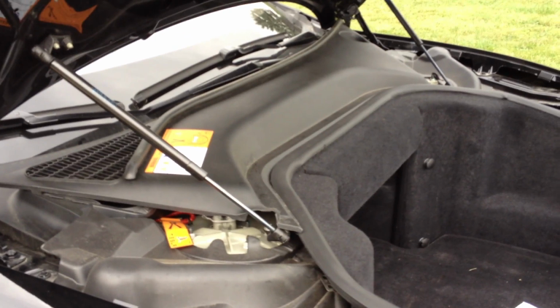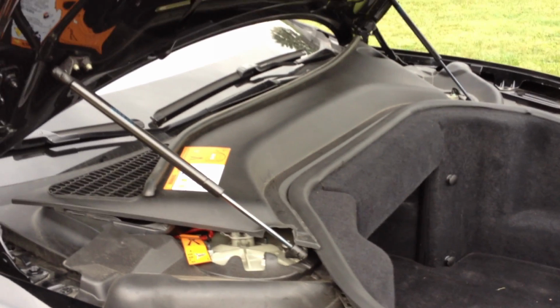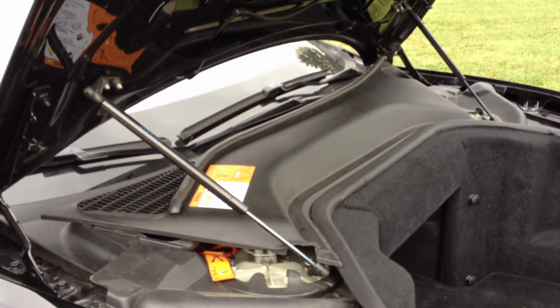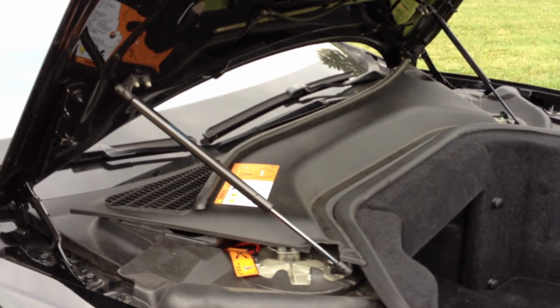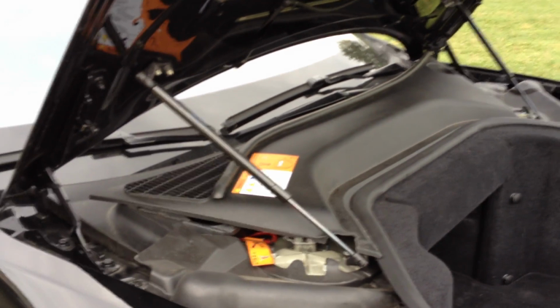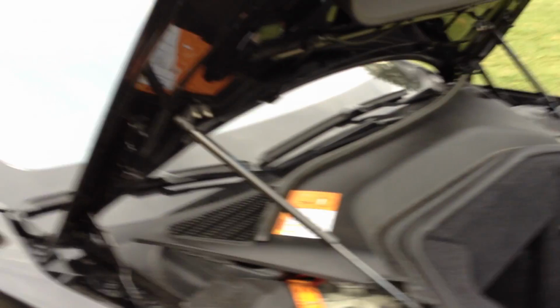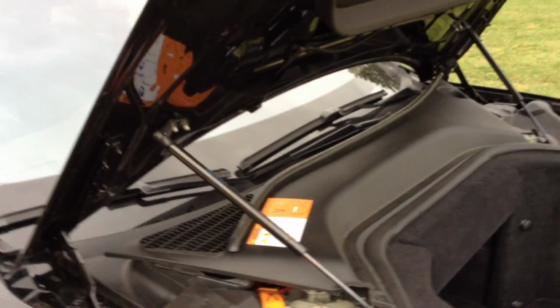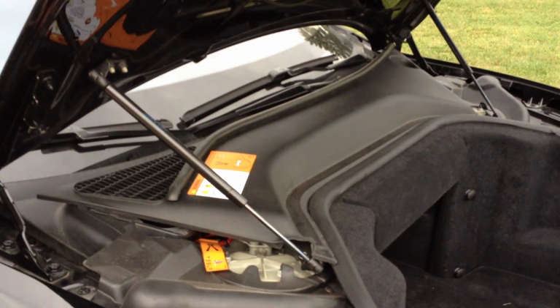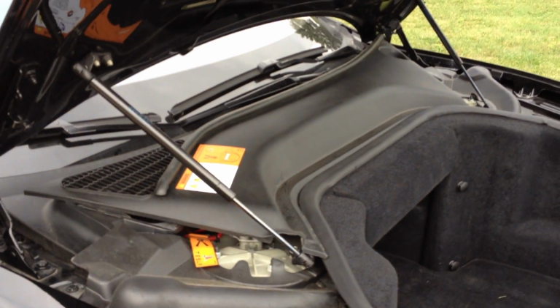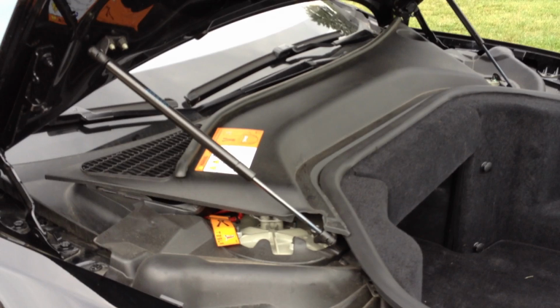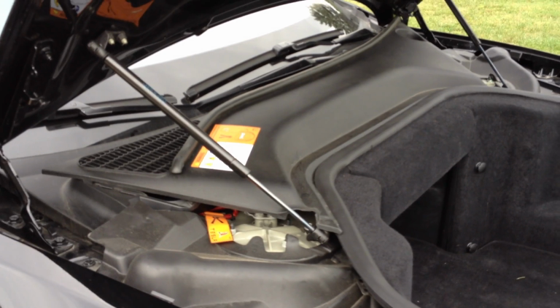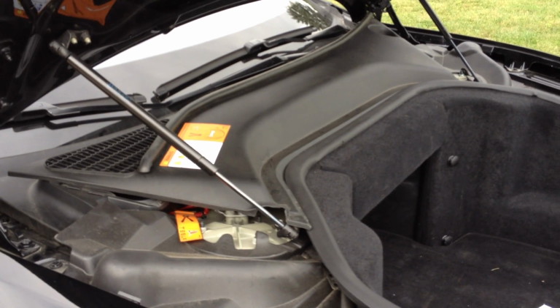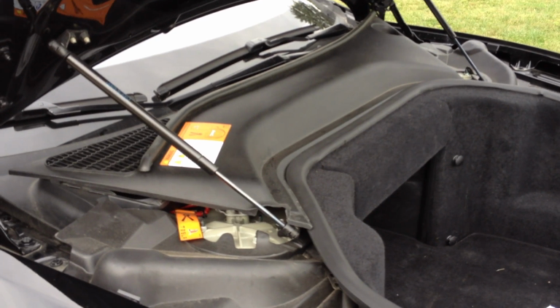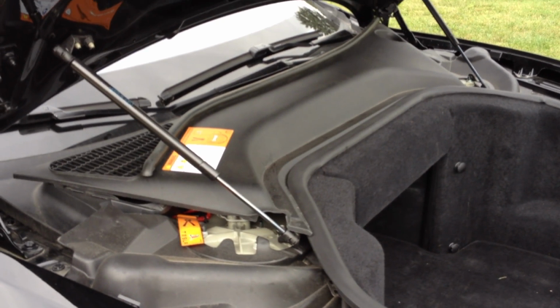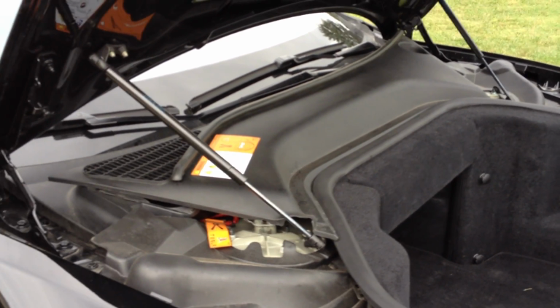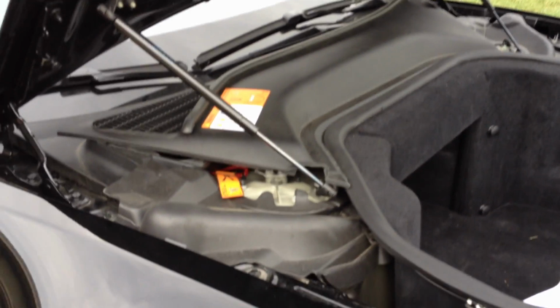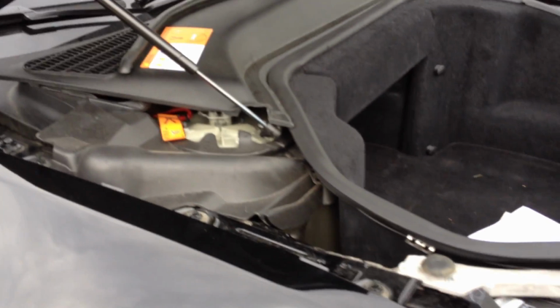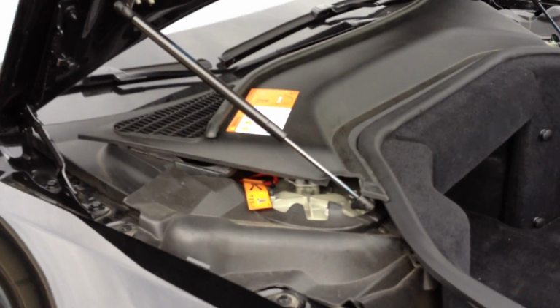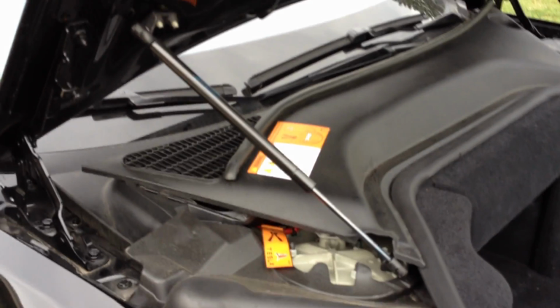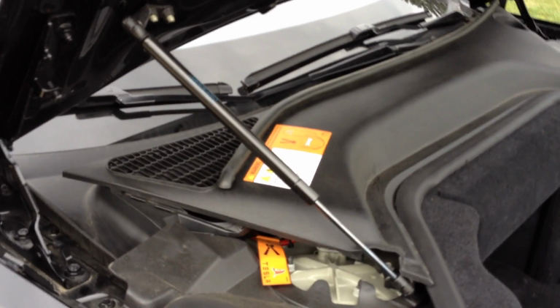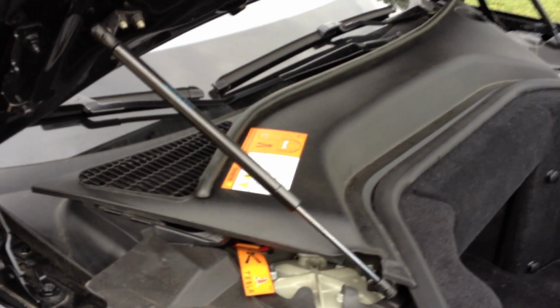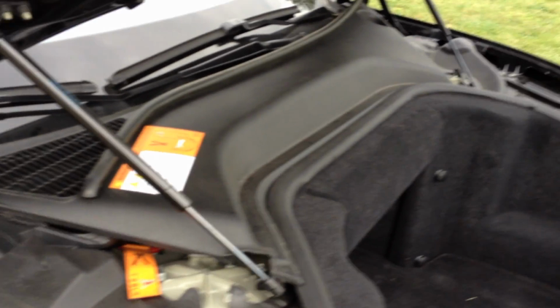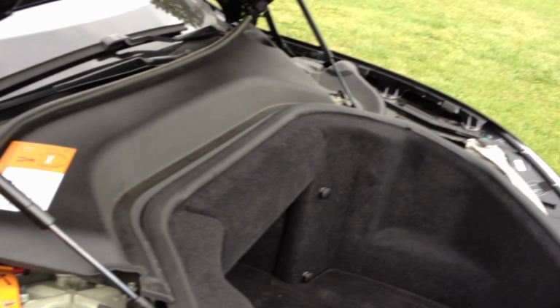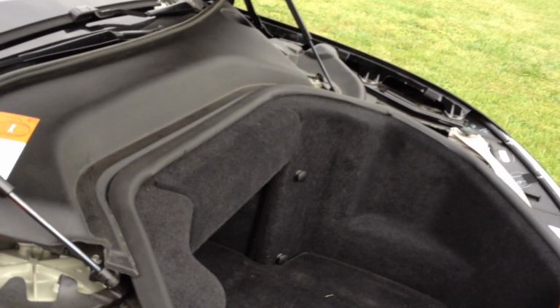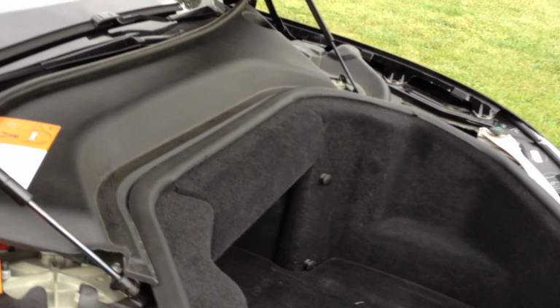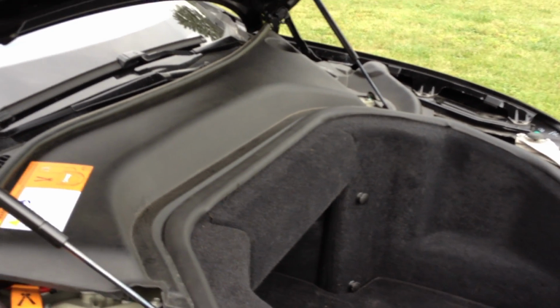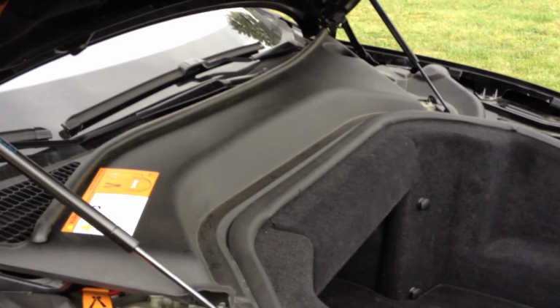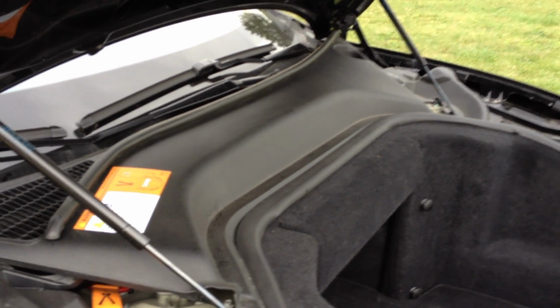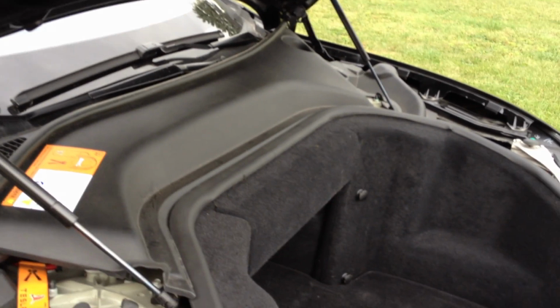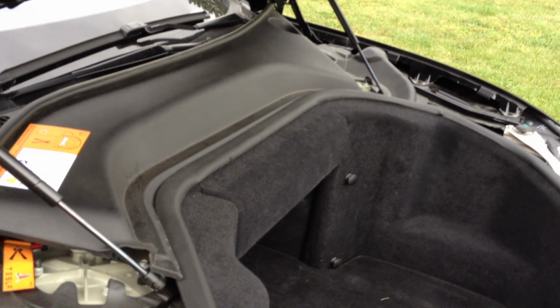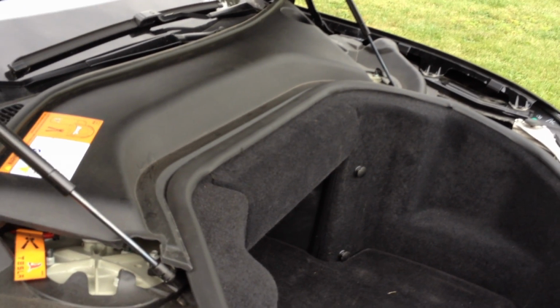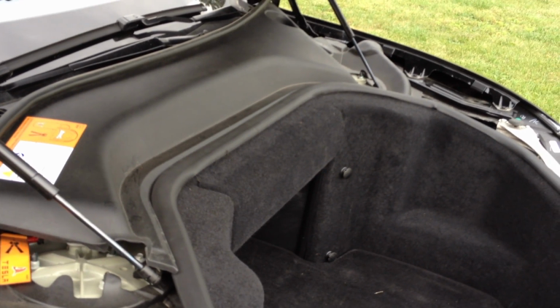This is a future maintenance kind of video. Now your in-cabin air filter, one of the only things you need to maintain if you're not getting the service package or having the service centers do your maintenance.